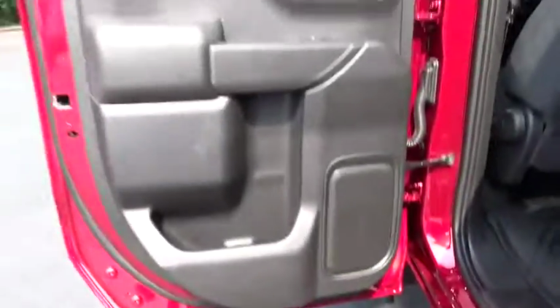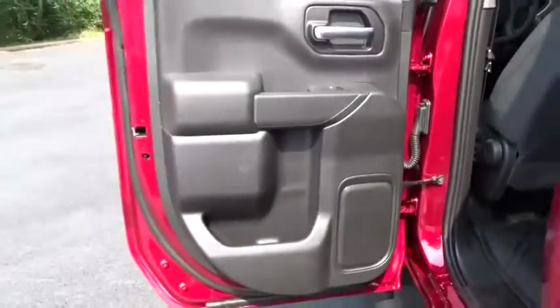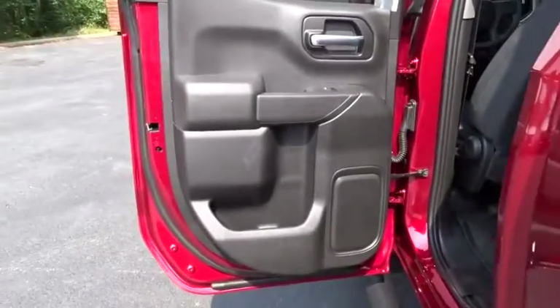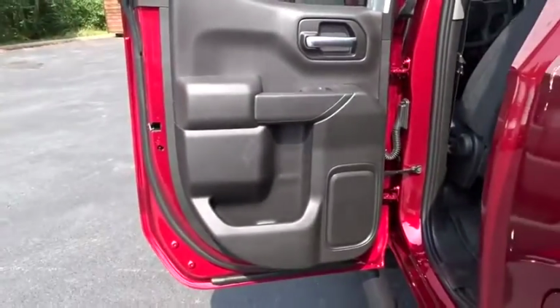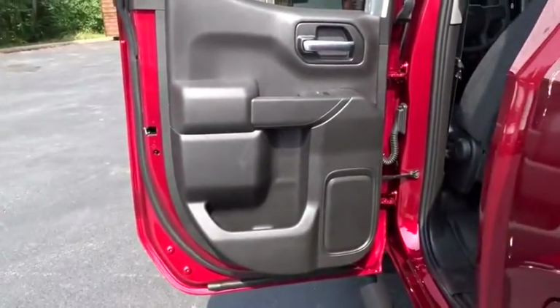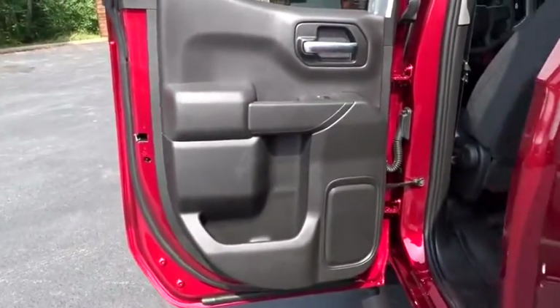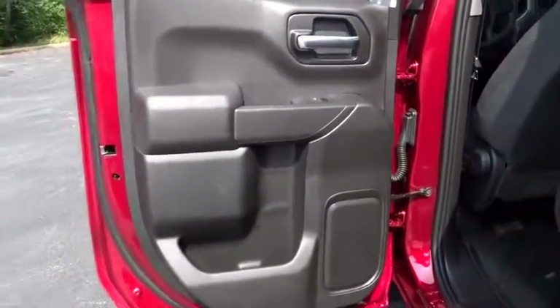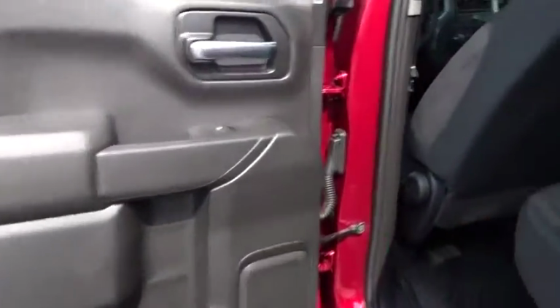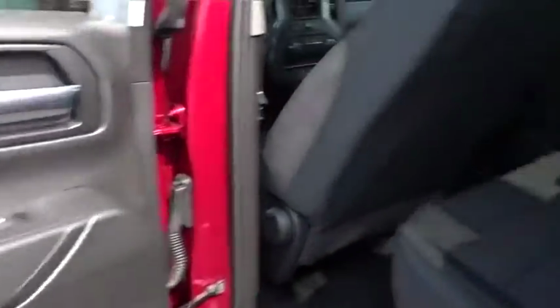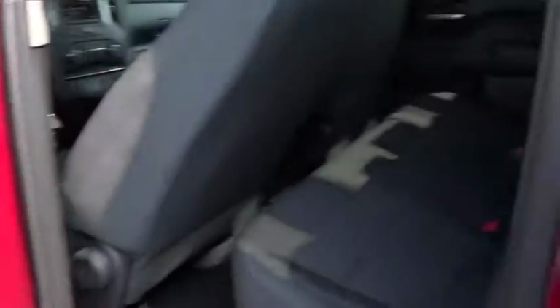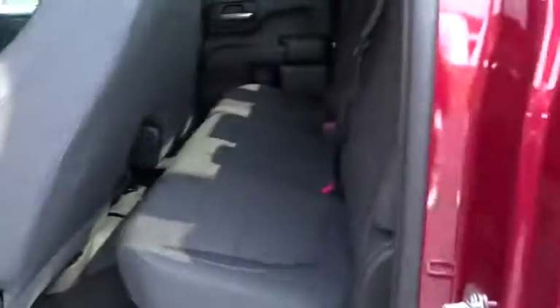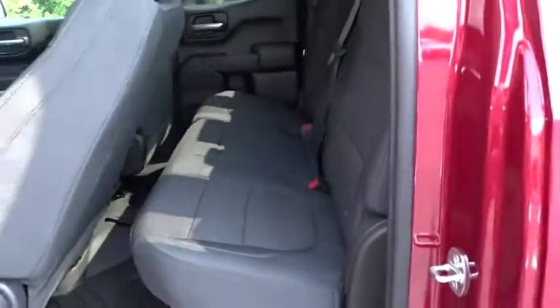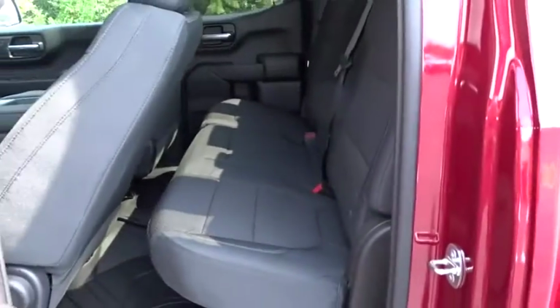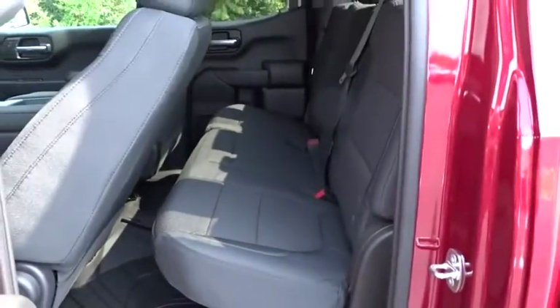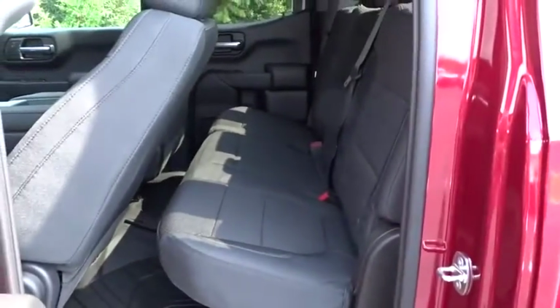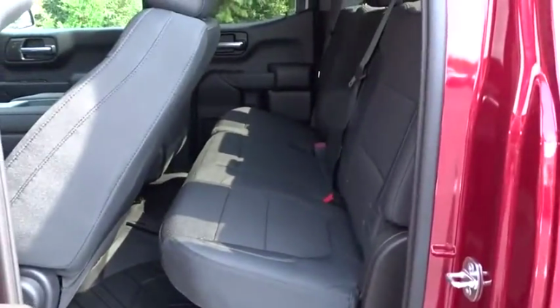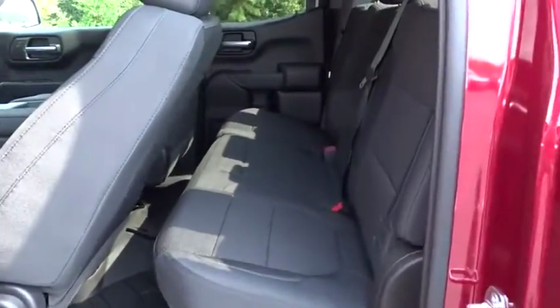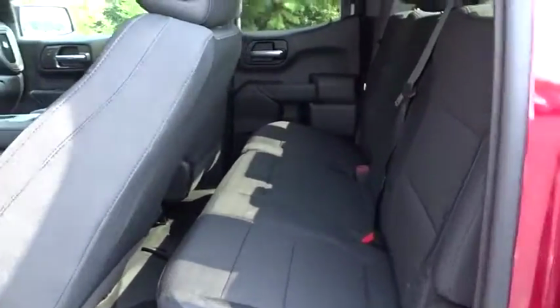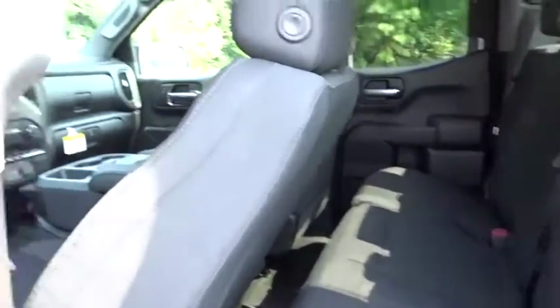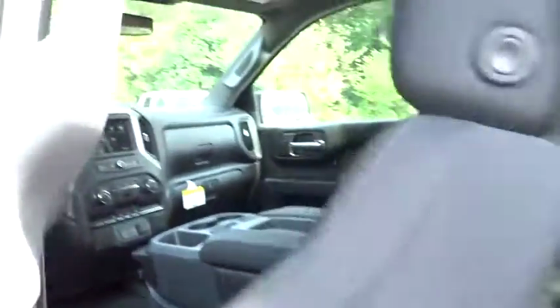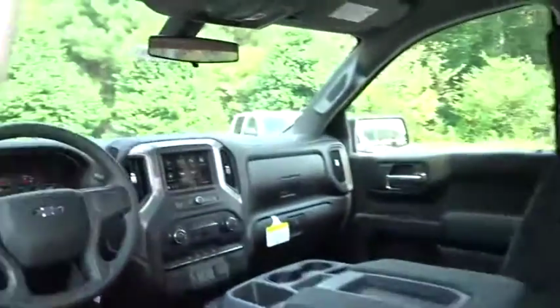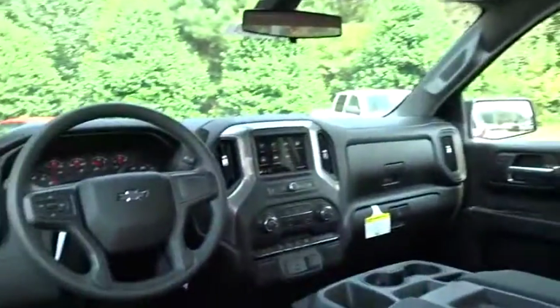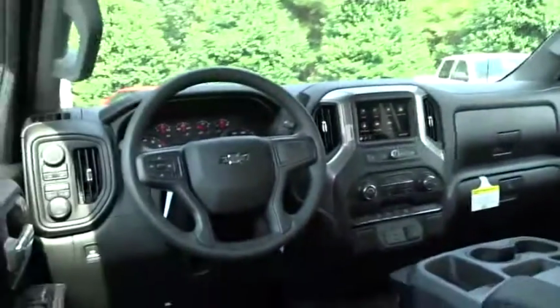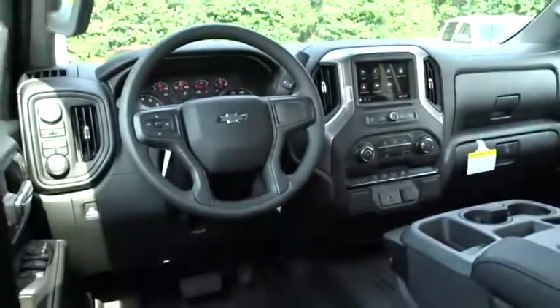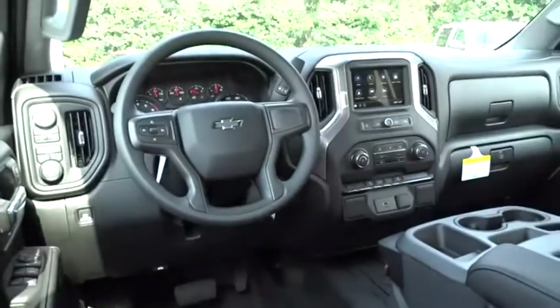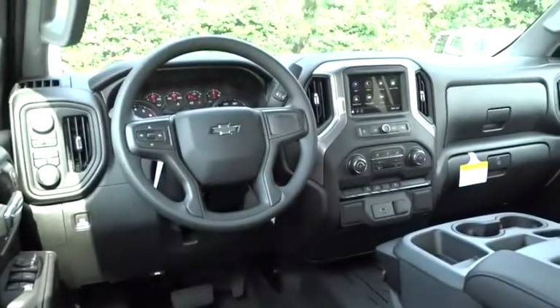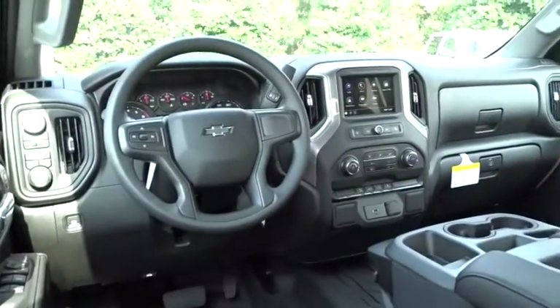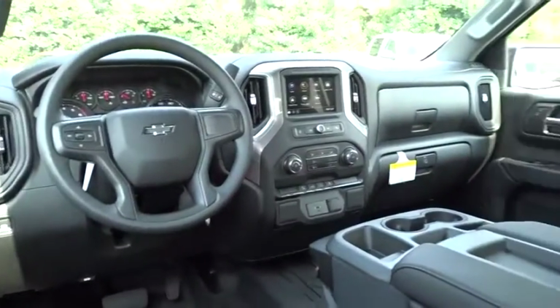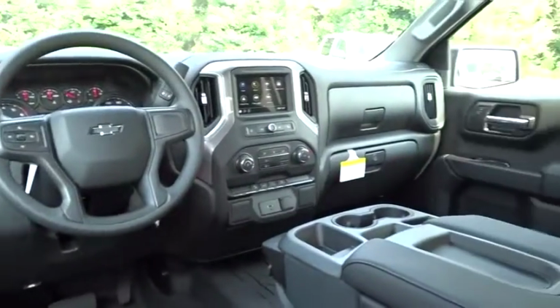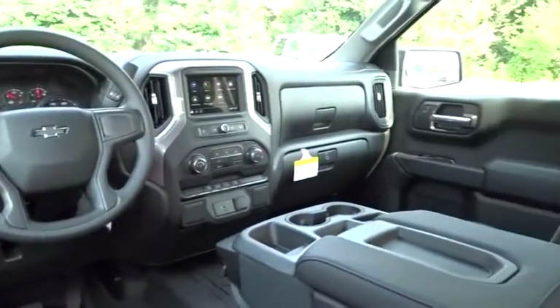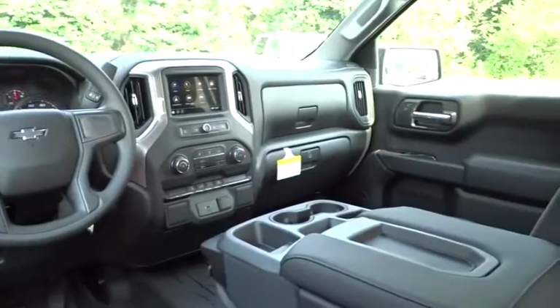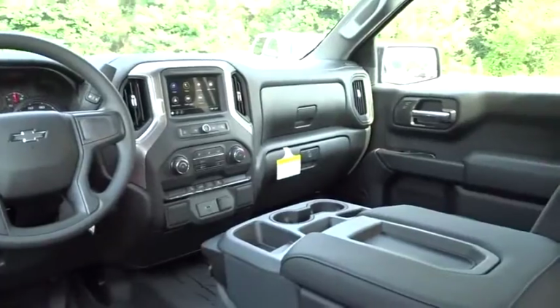Floor mats, cruise control, four-wheel drive, AM-FM stereo radio, power door locks, passenger airbag, power windows.